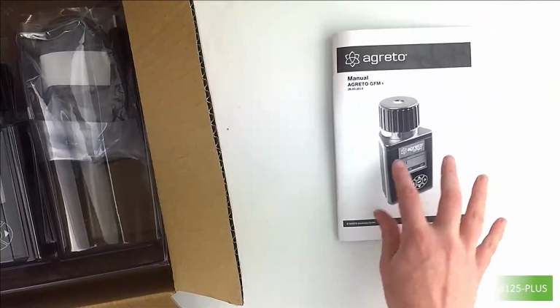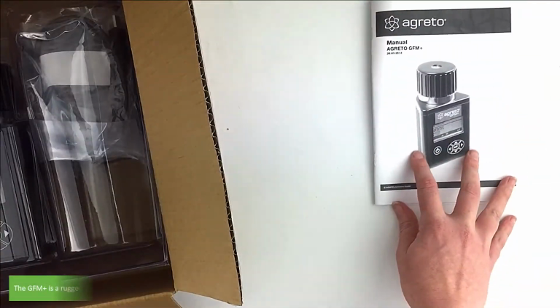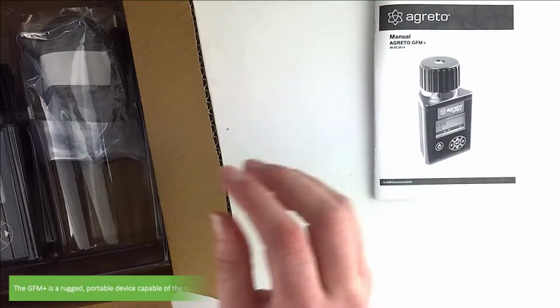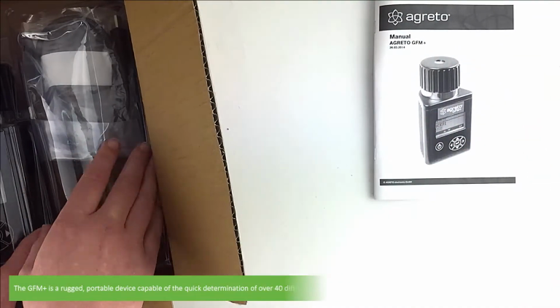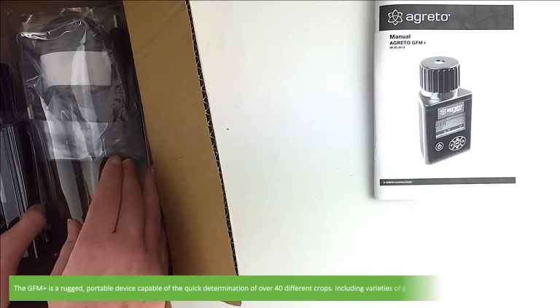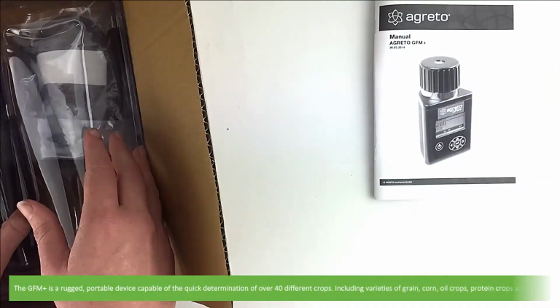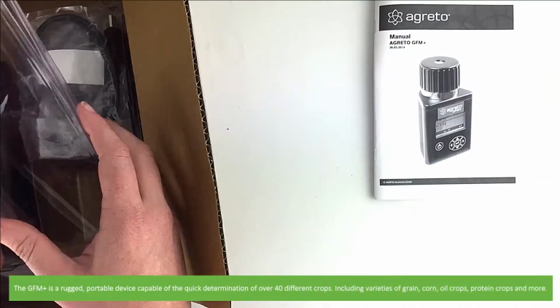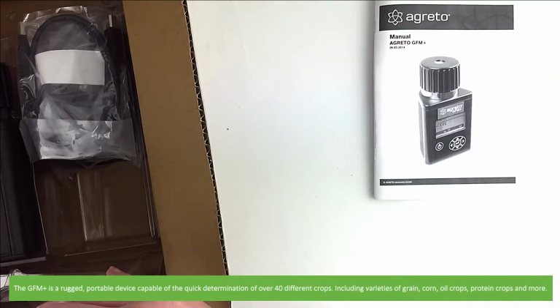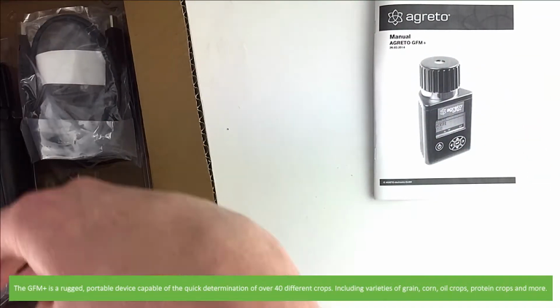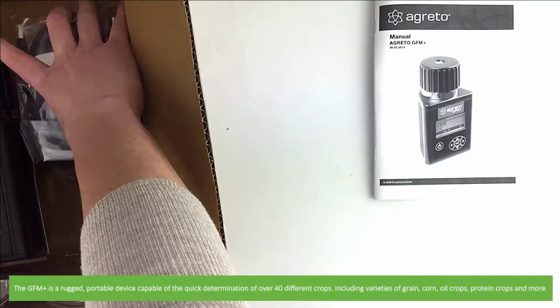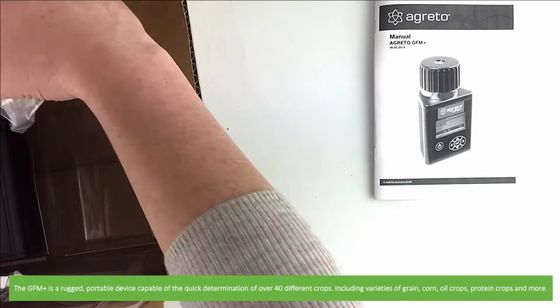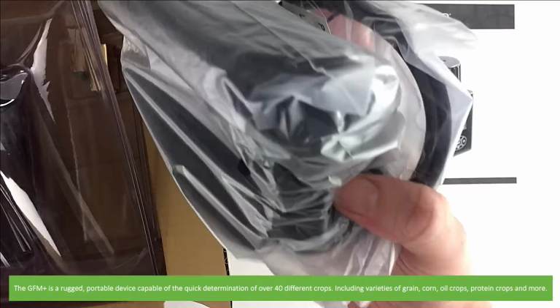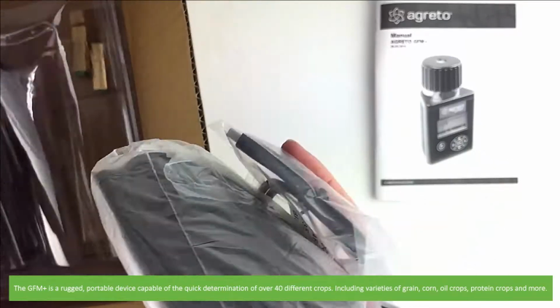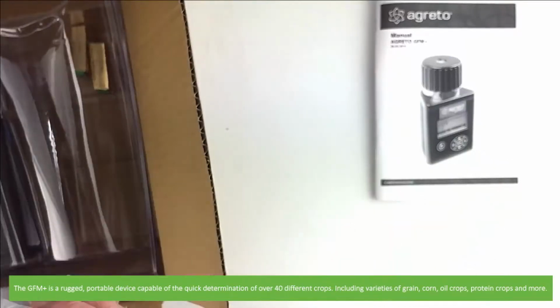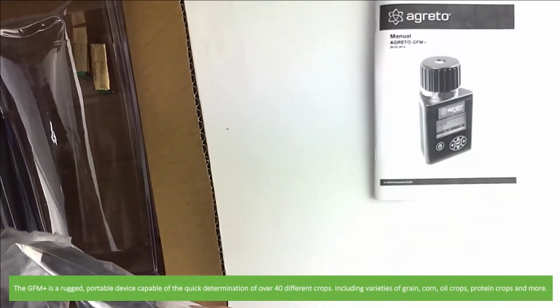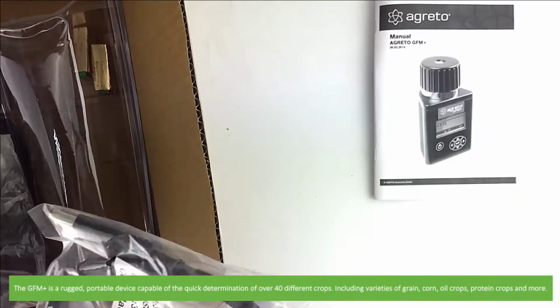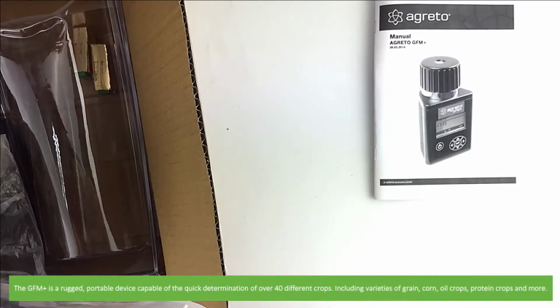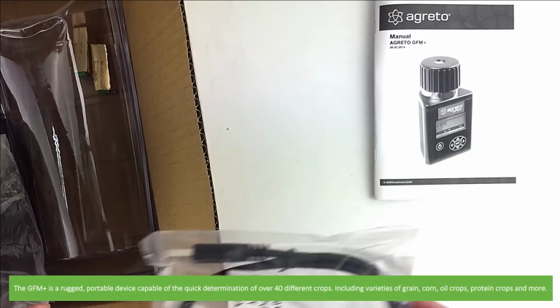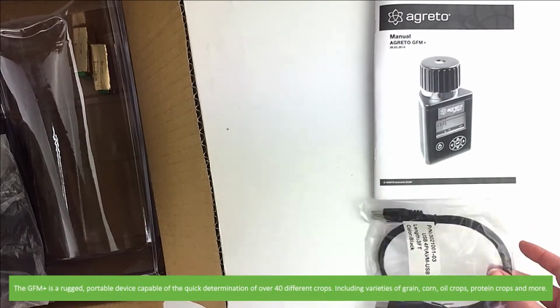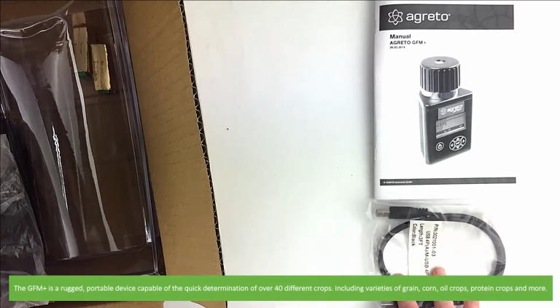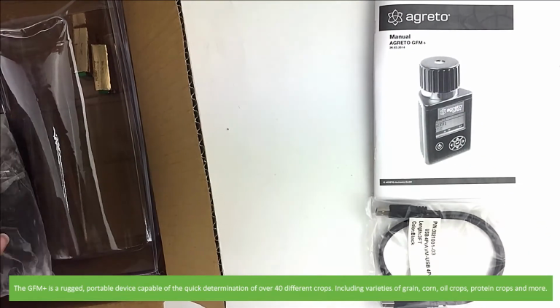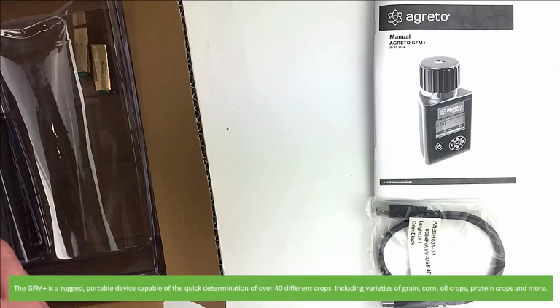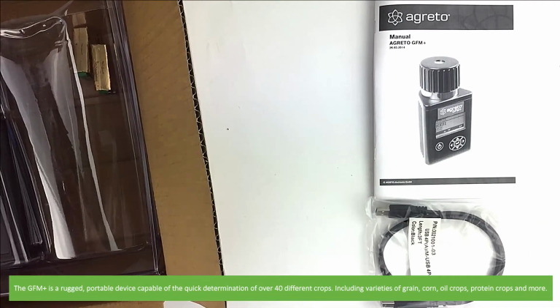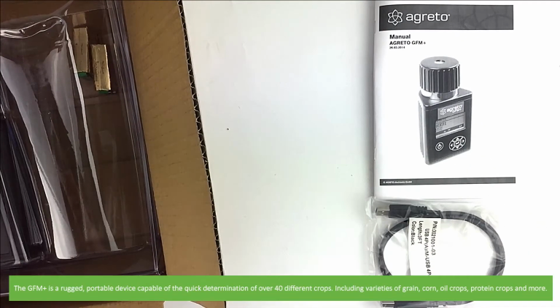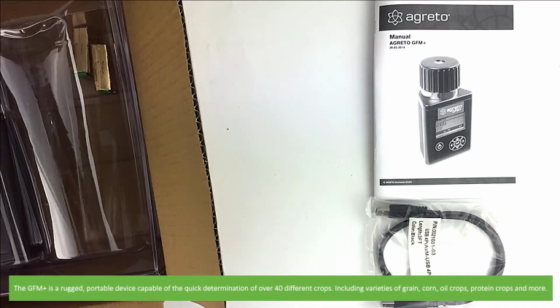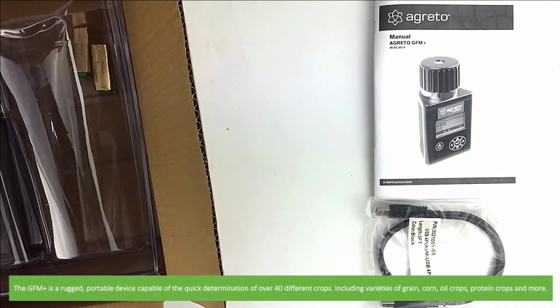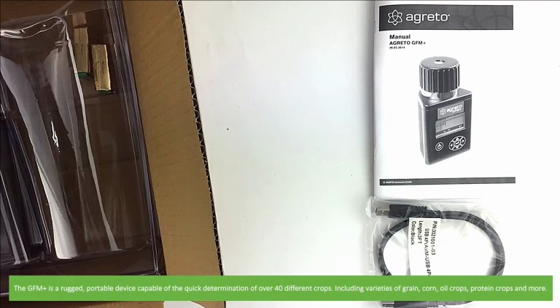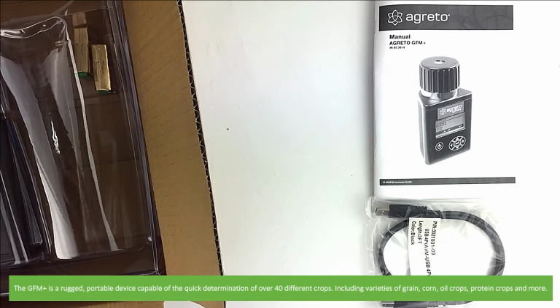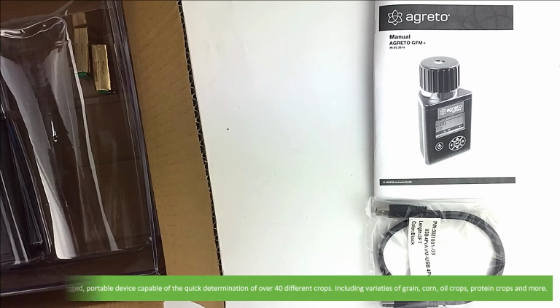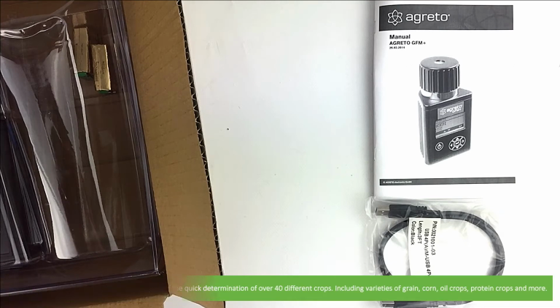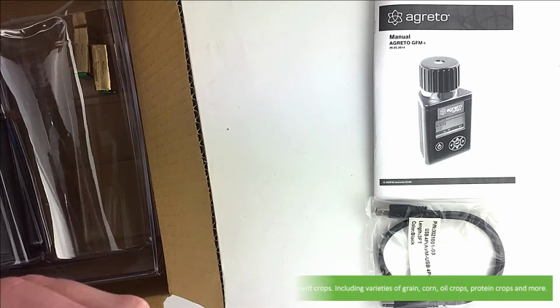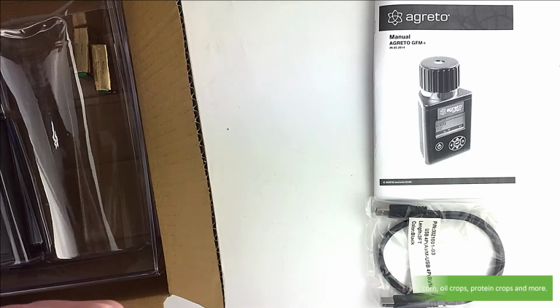The GFM Plus is a rugged, portable device capable of the quick determination of over 40 different crops, including varieties of grain, corn, oil crops, protein crops and more.